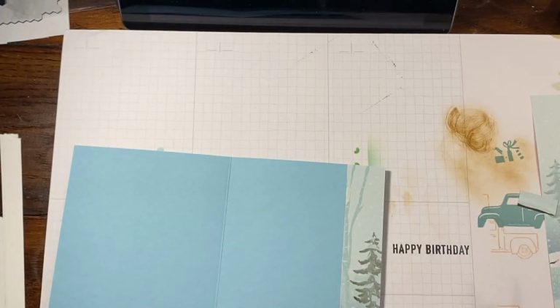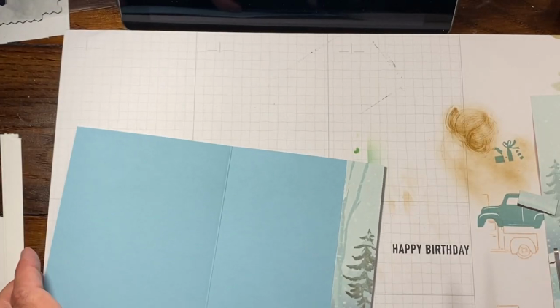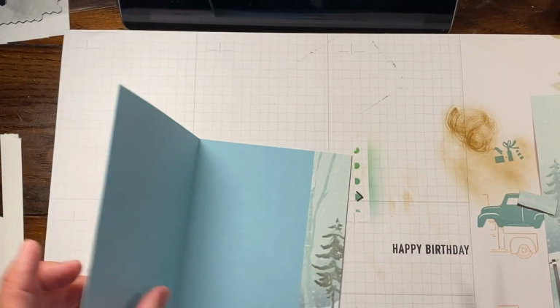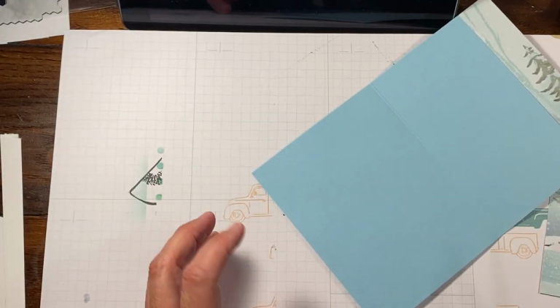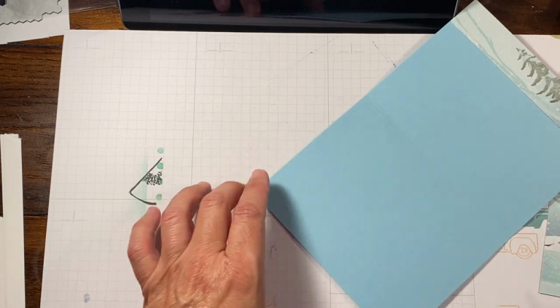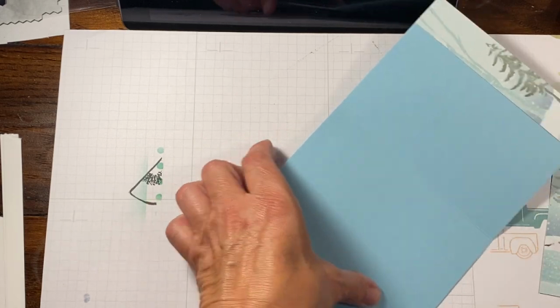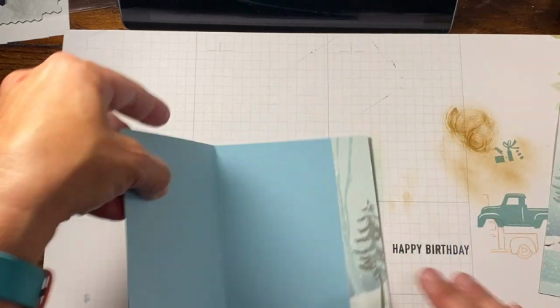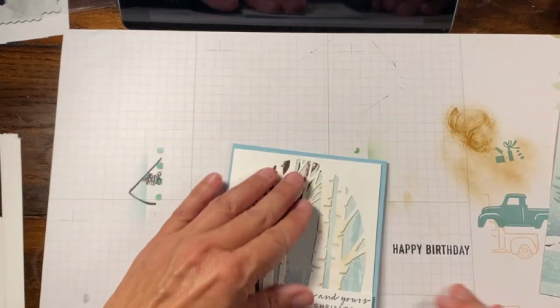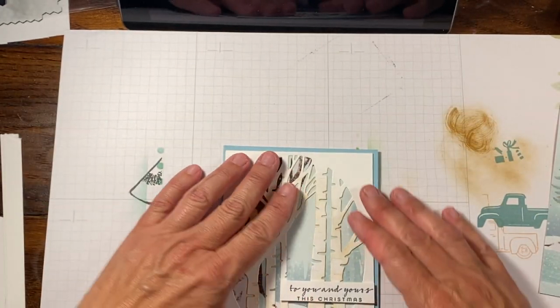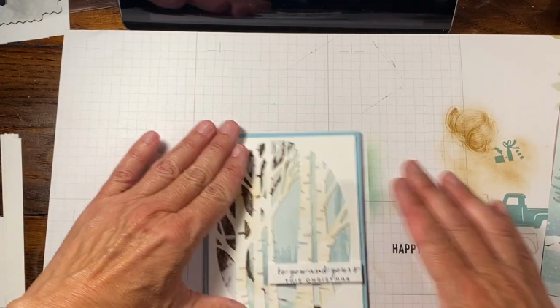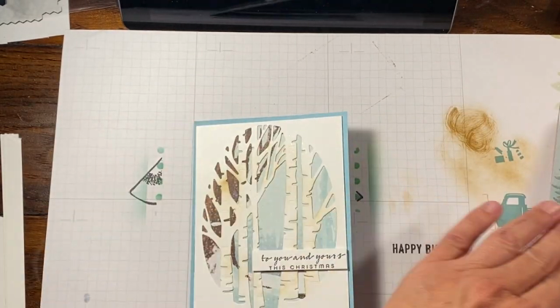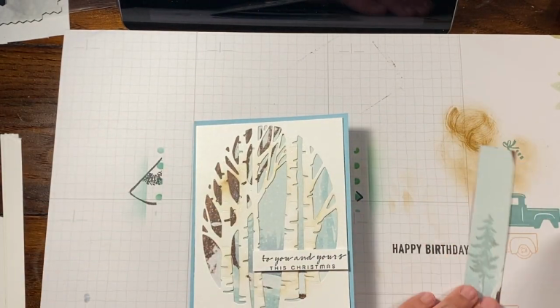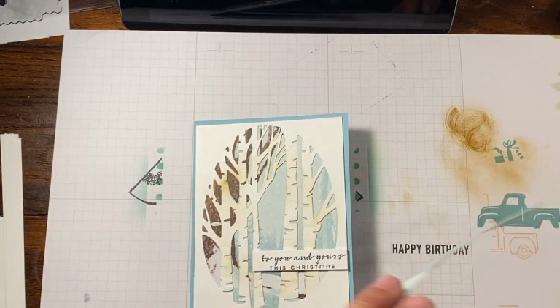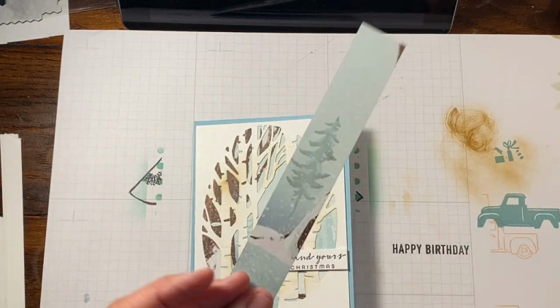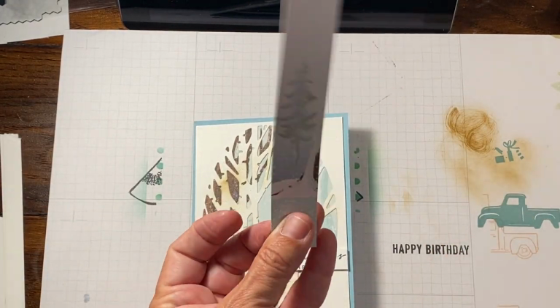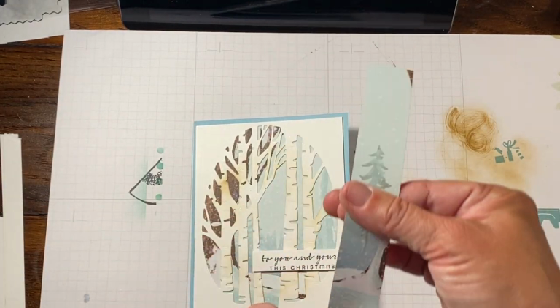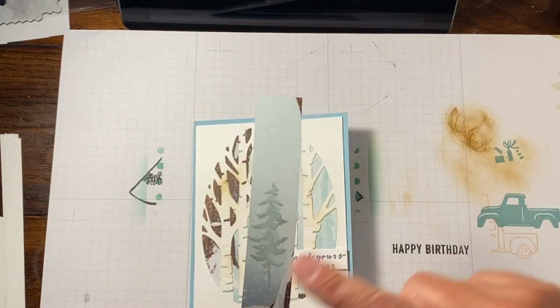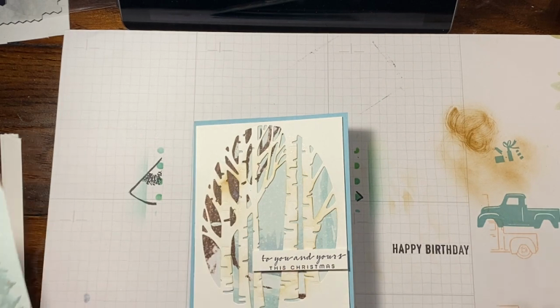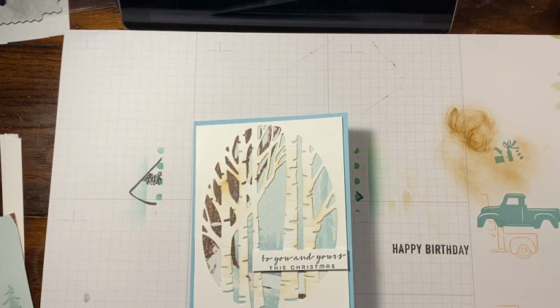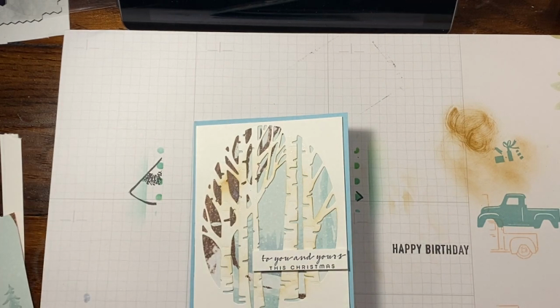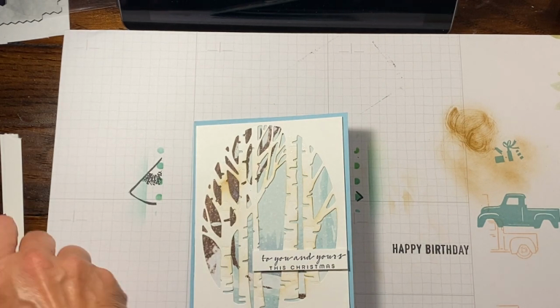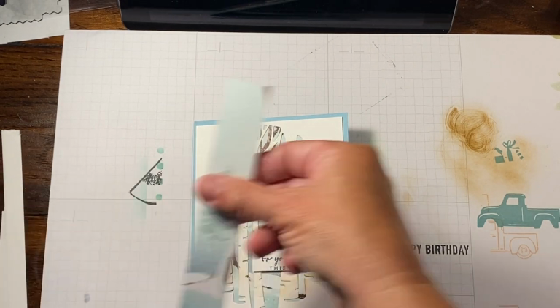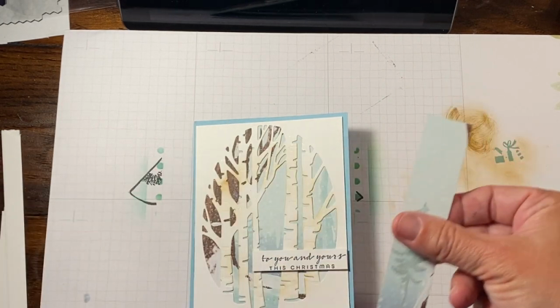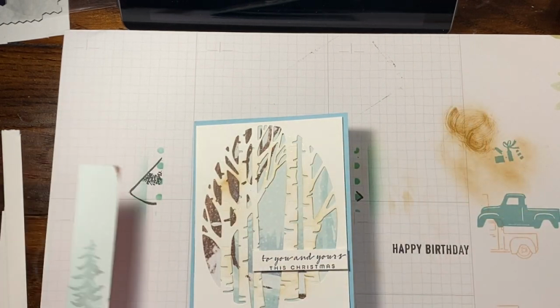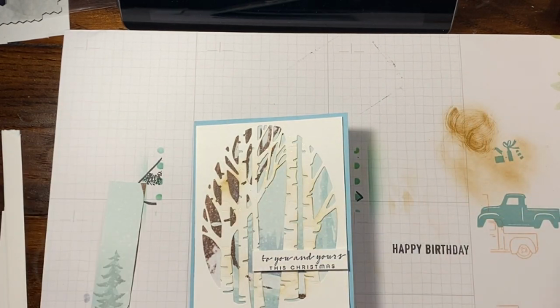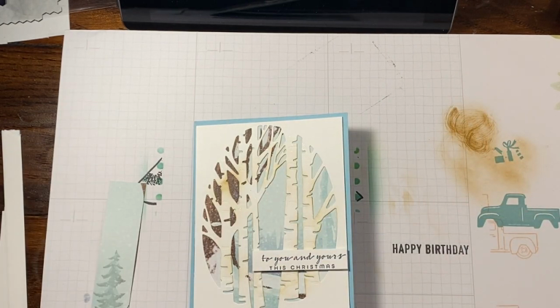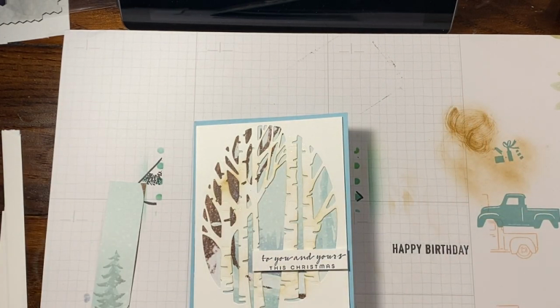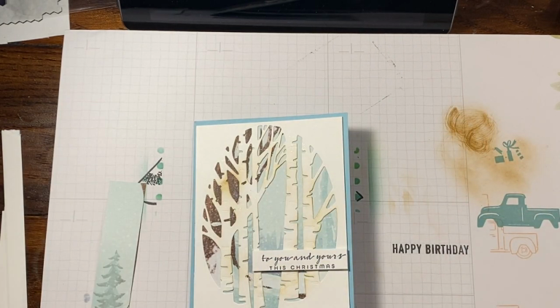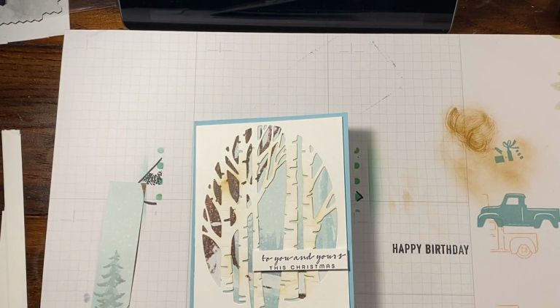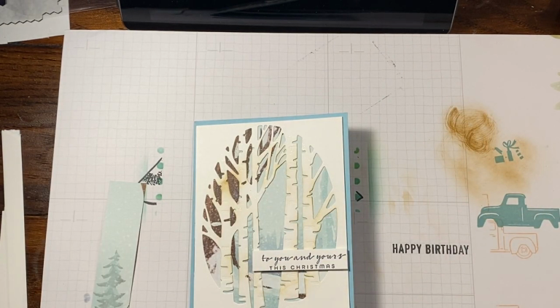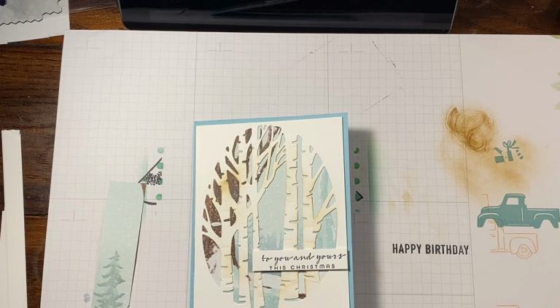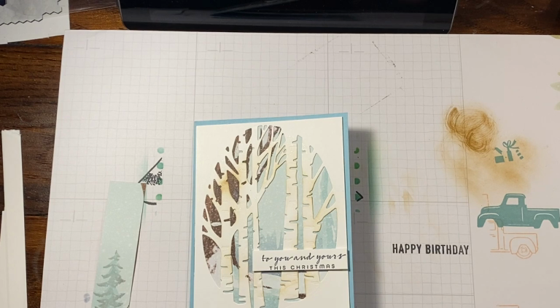There you go — really pretty card. And we only have just this little piece left over which I'm sure I'll use for something. You could even put this on the envelope — great idea to add that to the envelope and wrap it up with that.